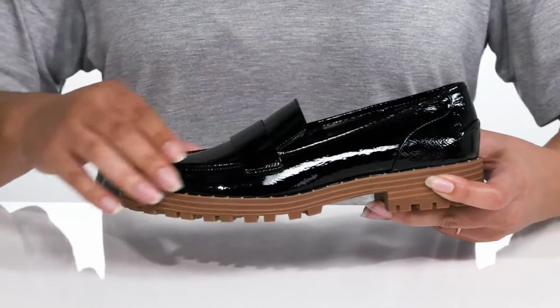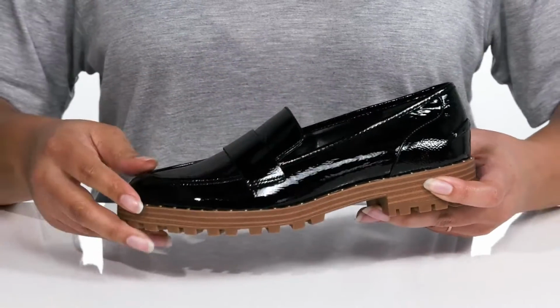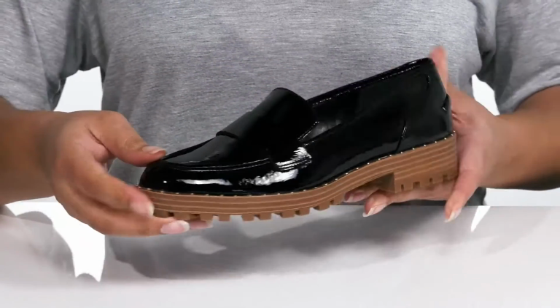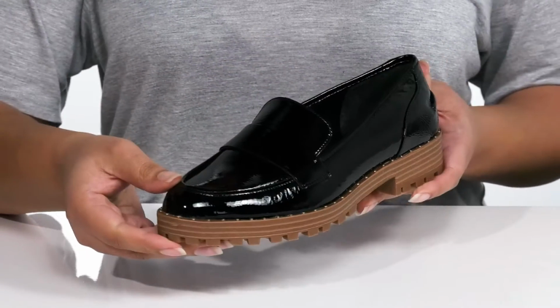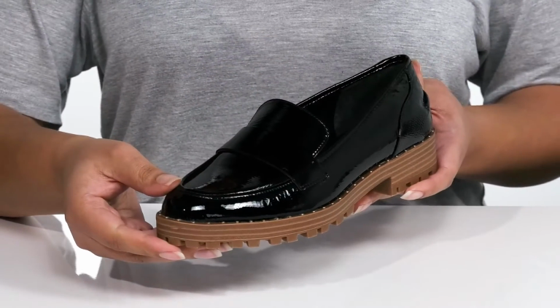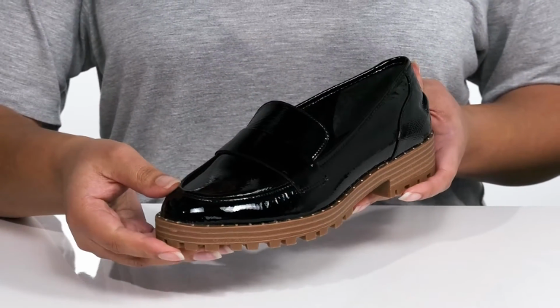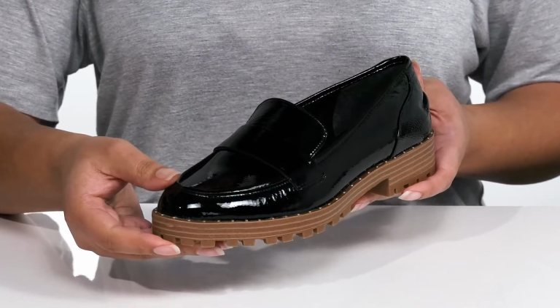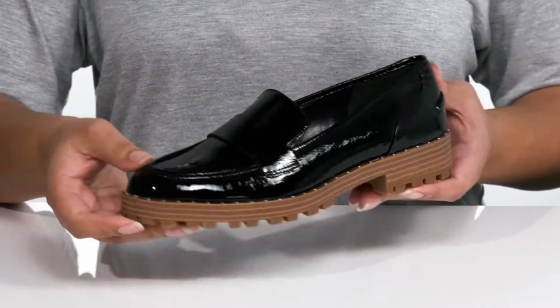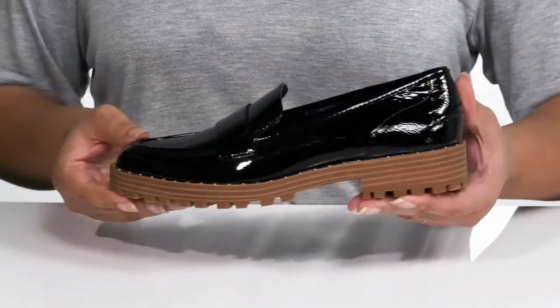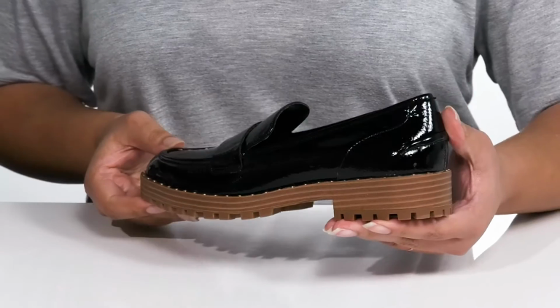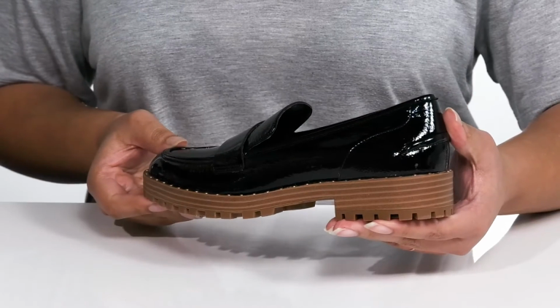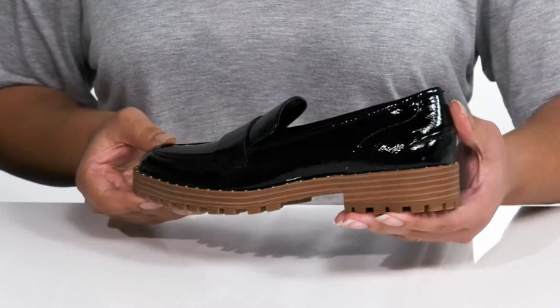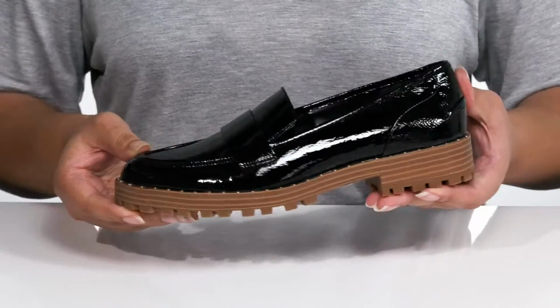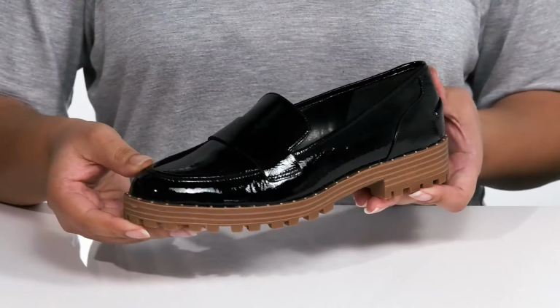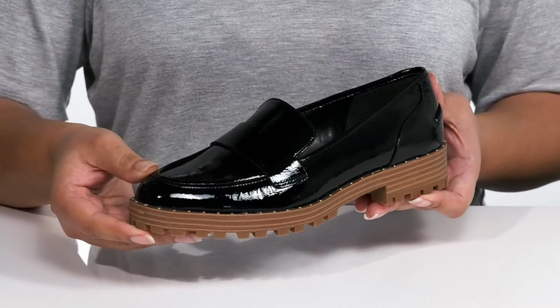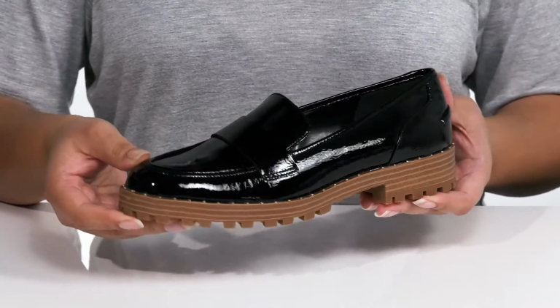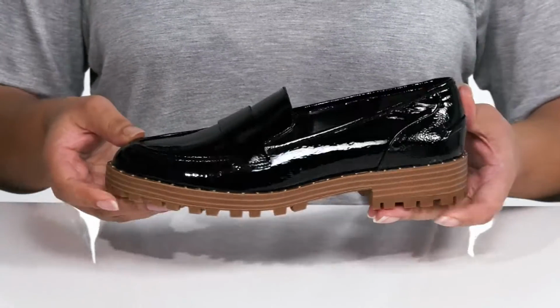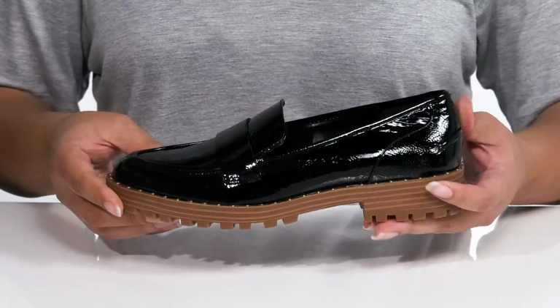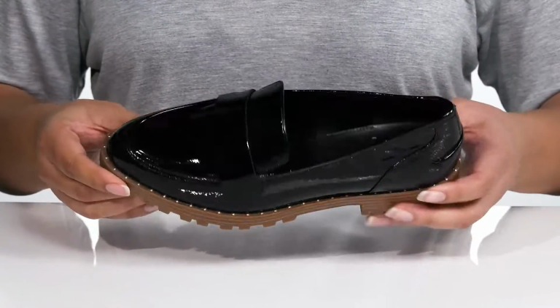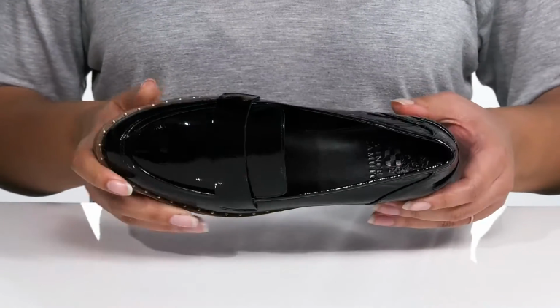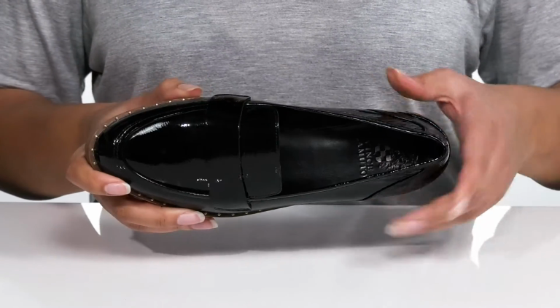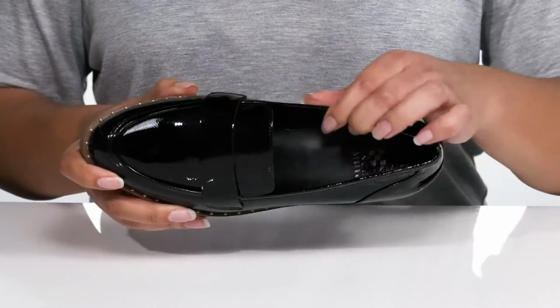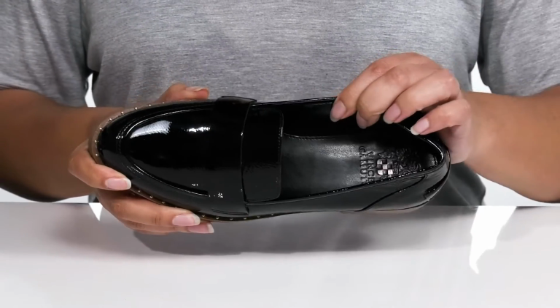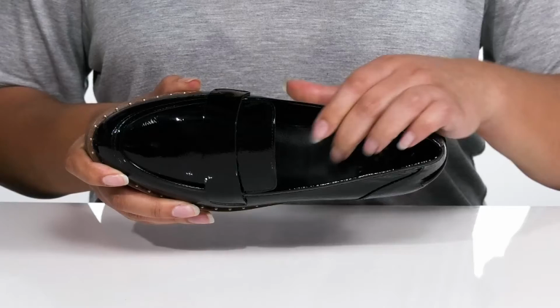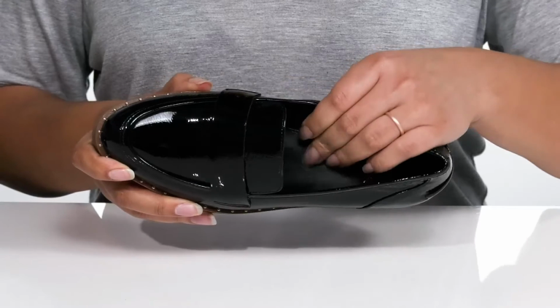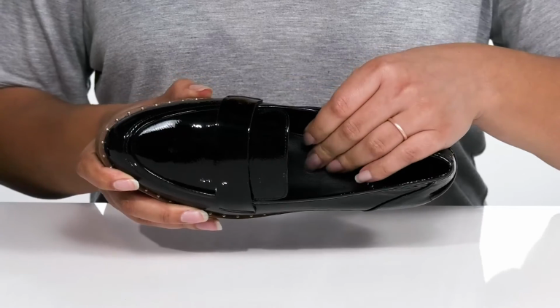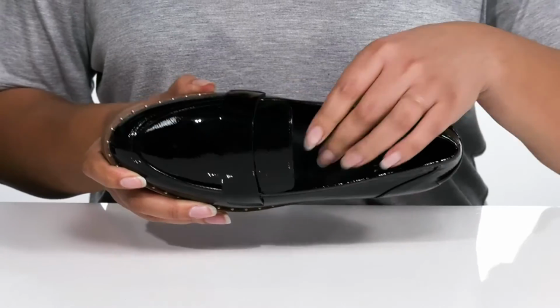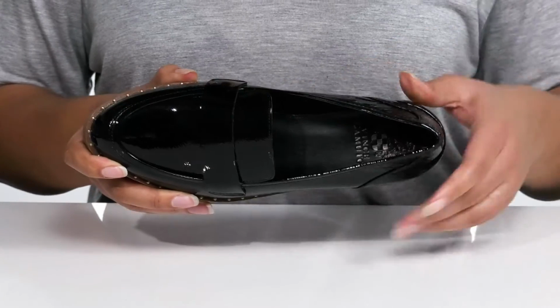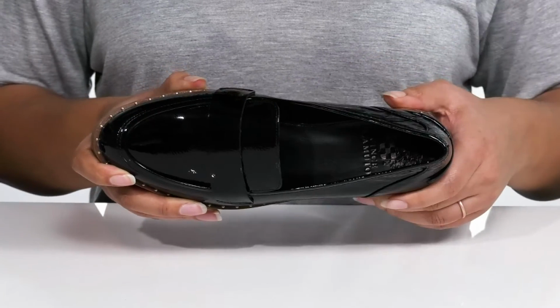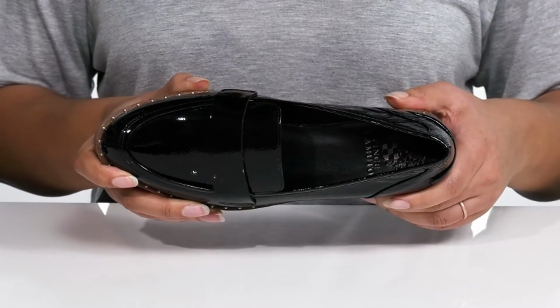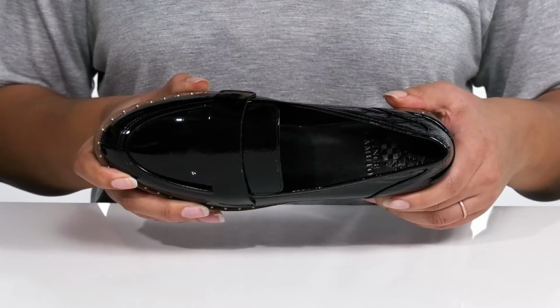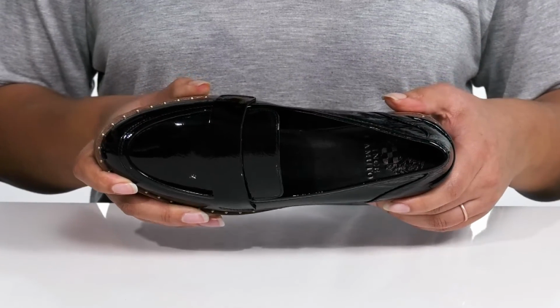These have a casual design that's perfect for a day at the office or on a casual date with friends. Inside, there is a synthetic lining with a cushioned footbed to keep you comfortable all day.